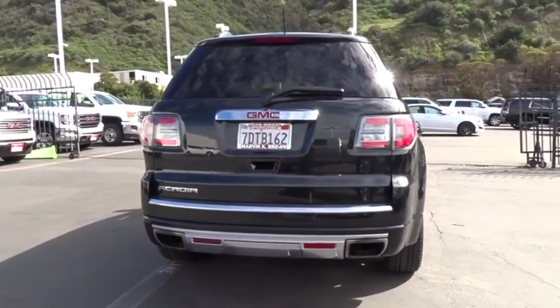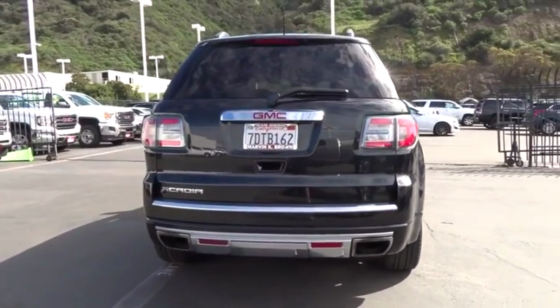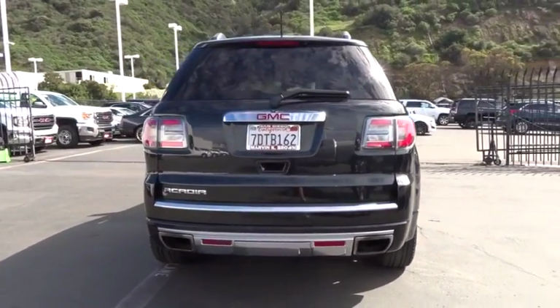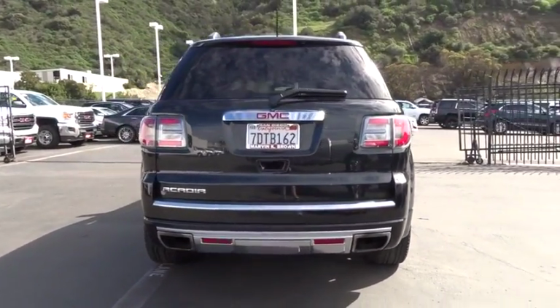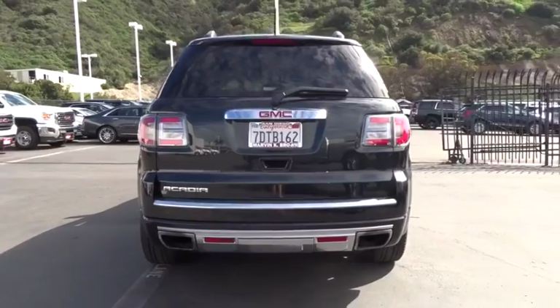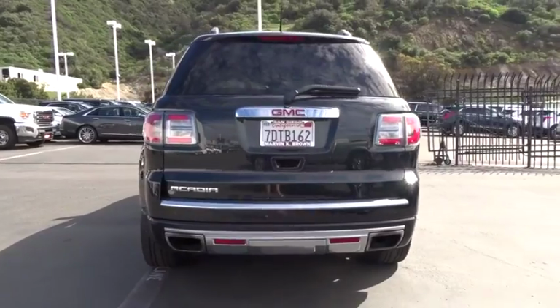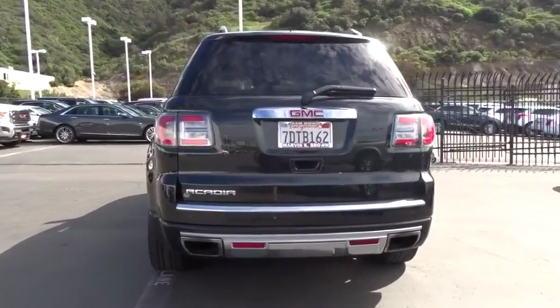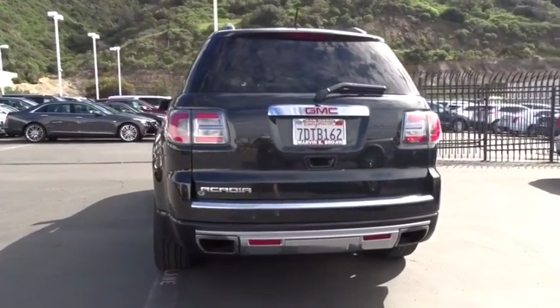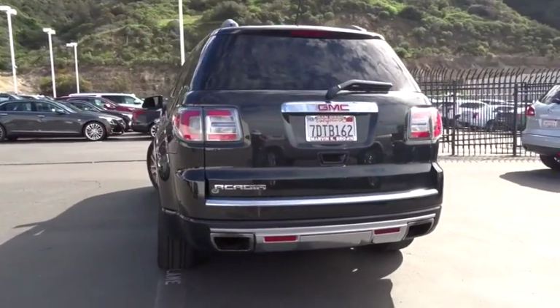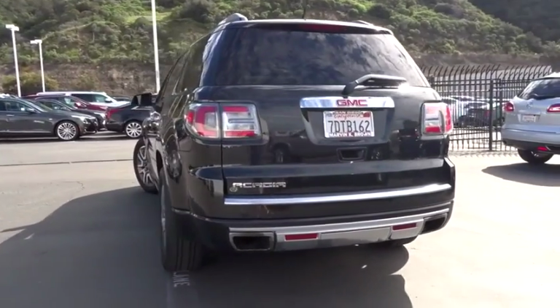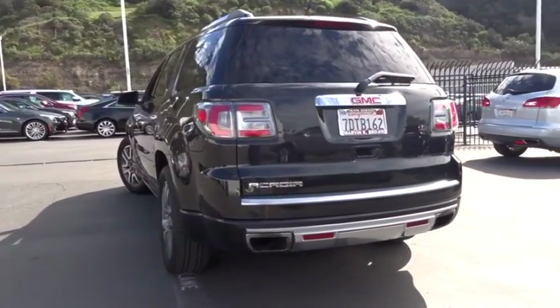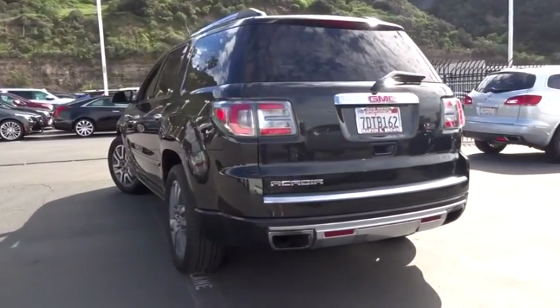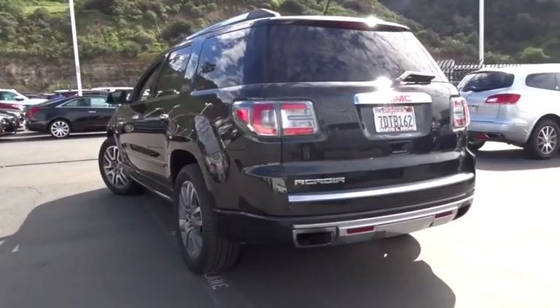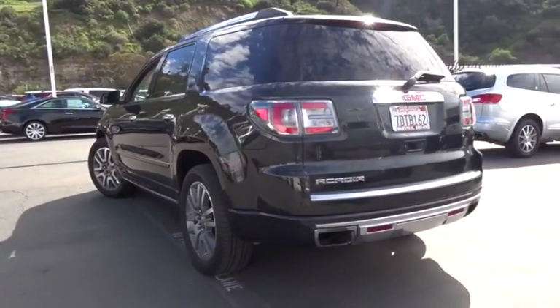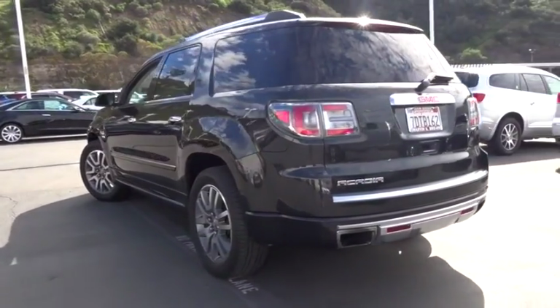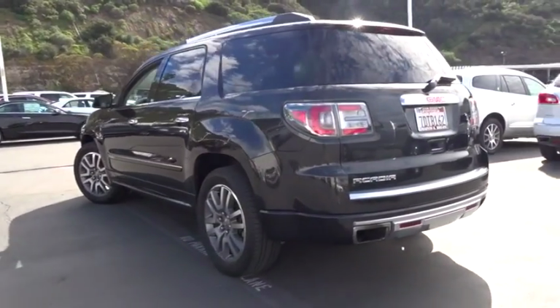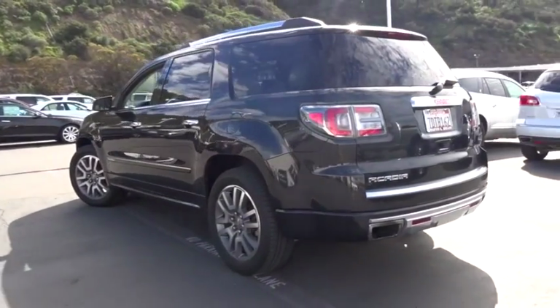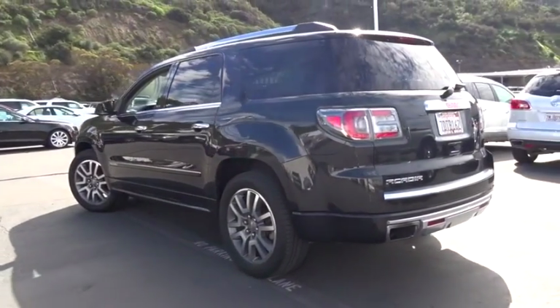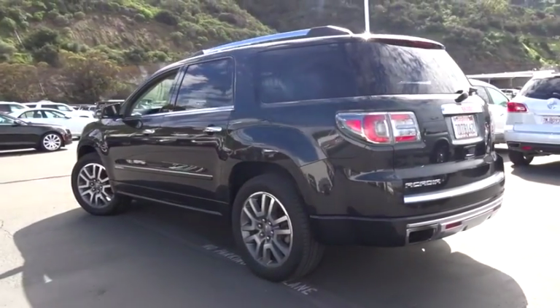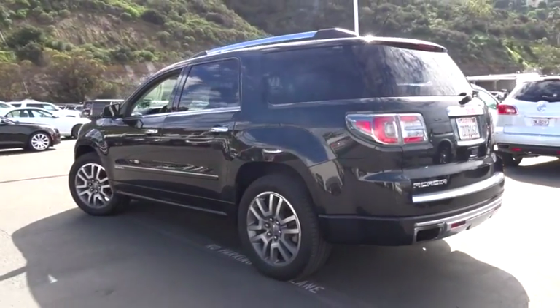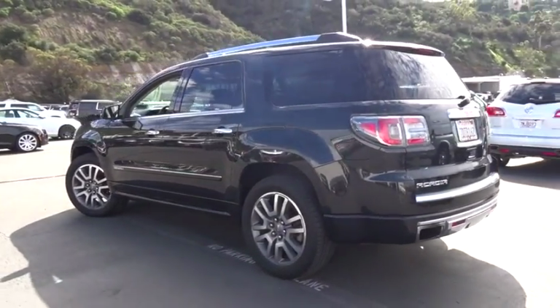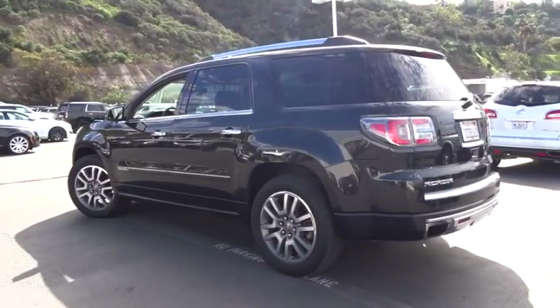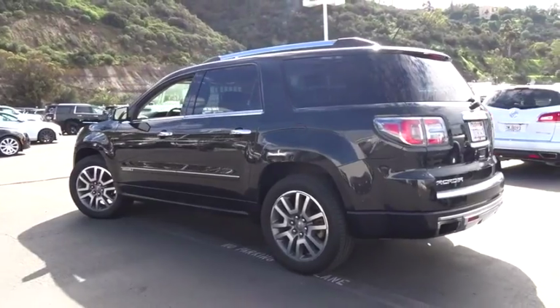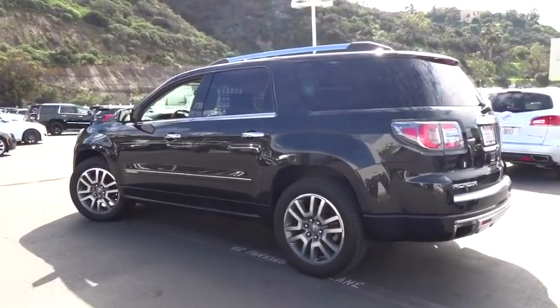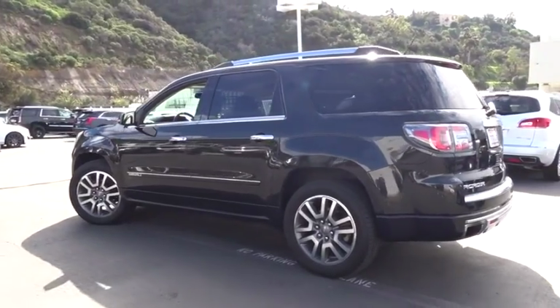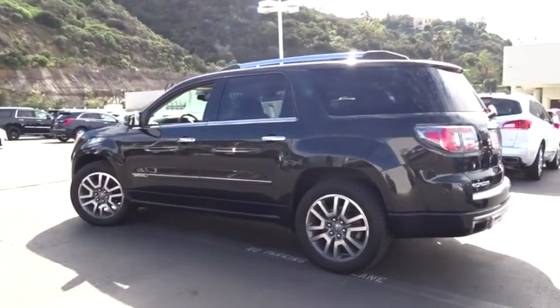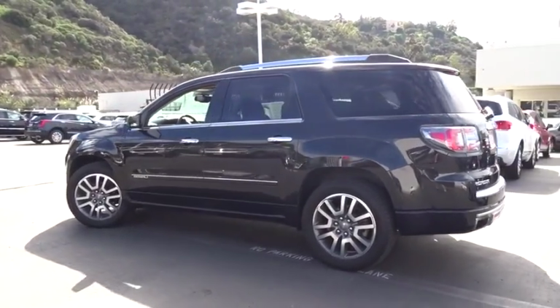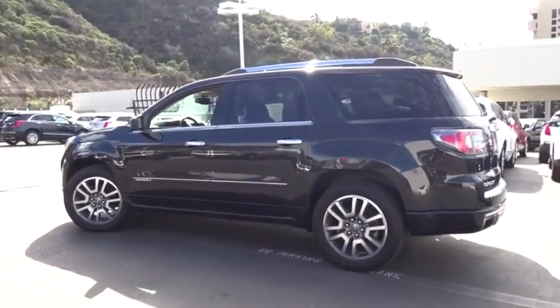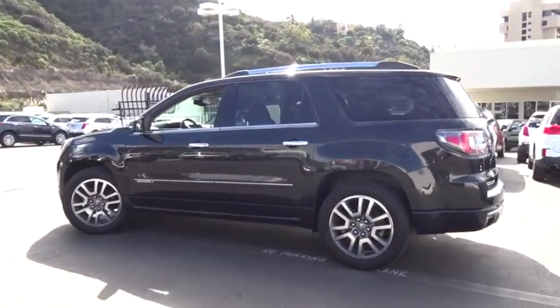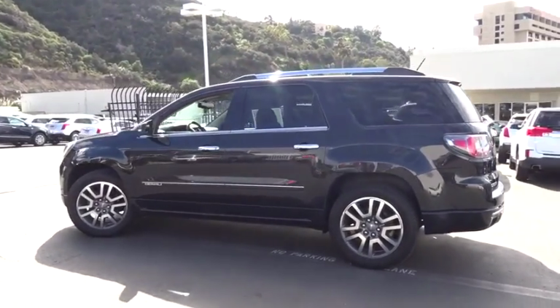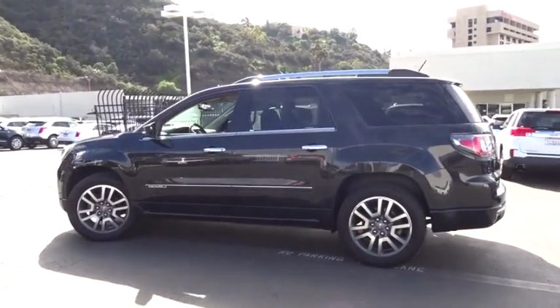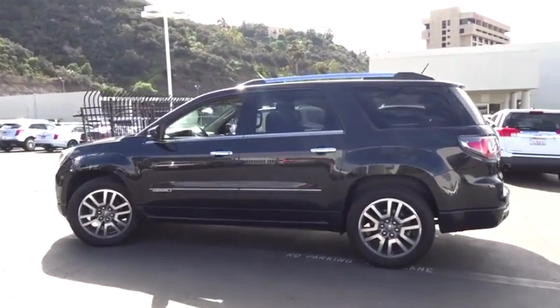This vehicle has less than 45,000 miles. Here are some of this vehicle's great options: stability control, keyless entry, remote engine start, traction control.